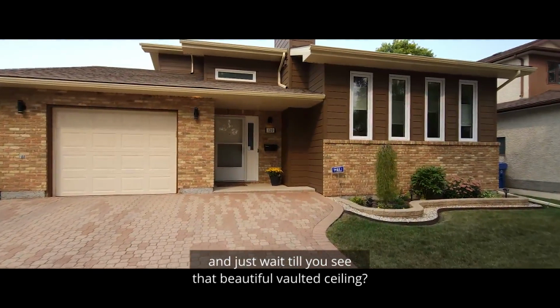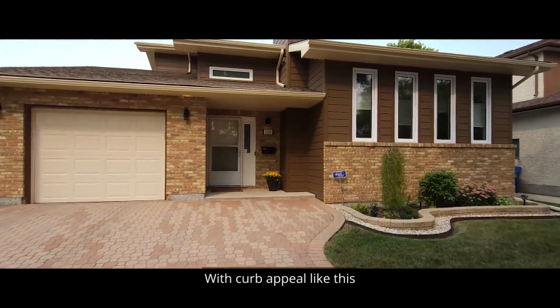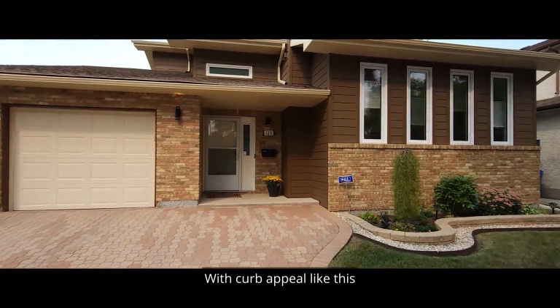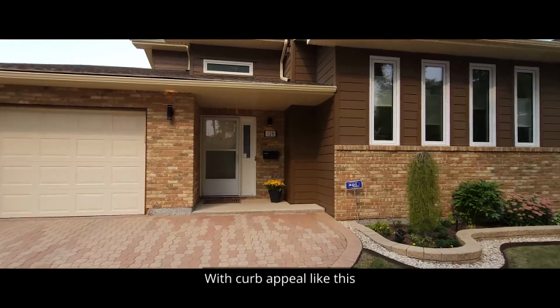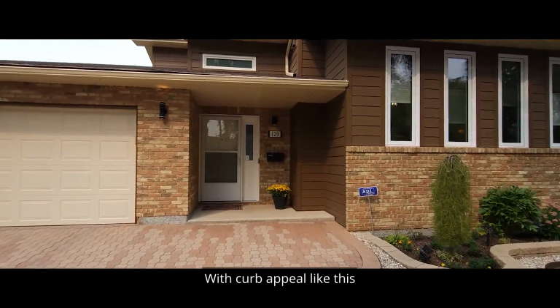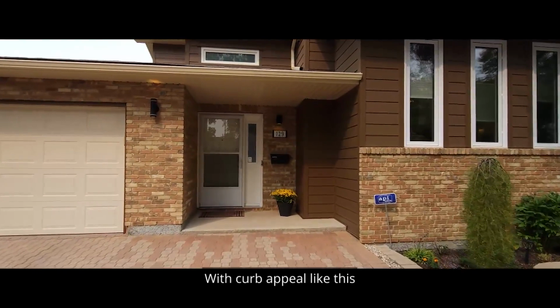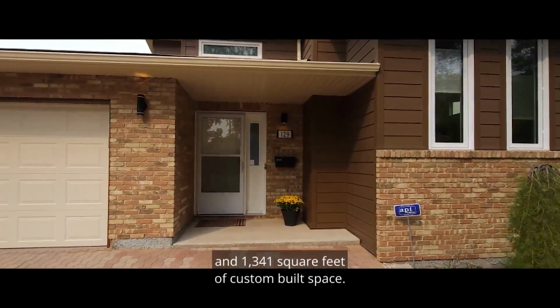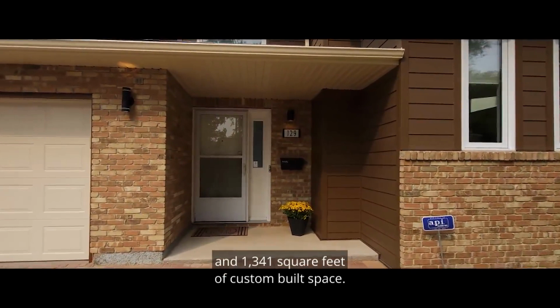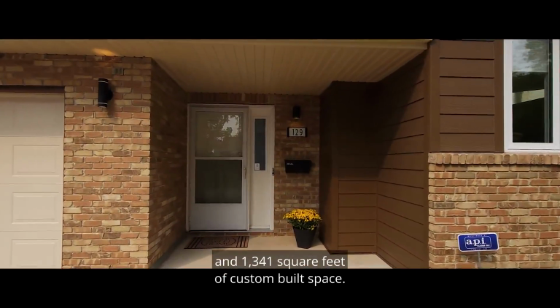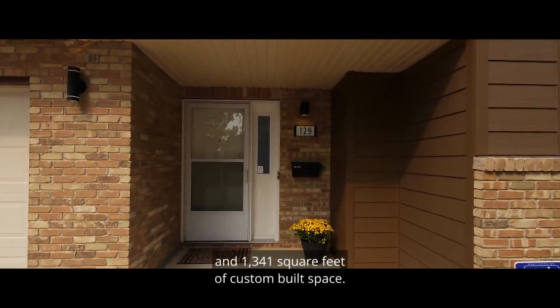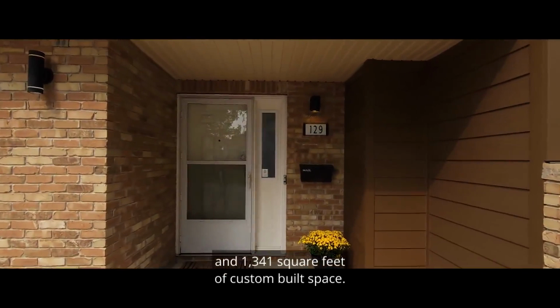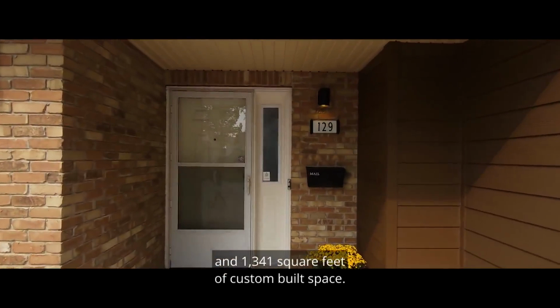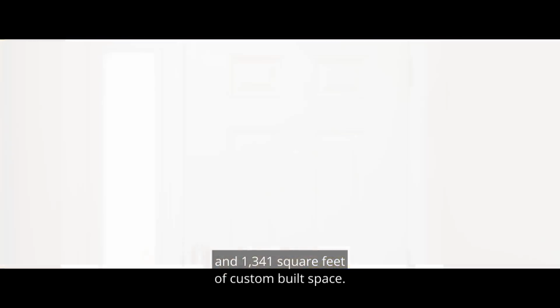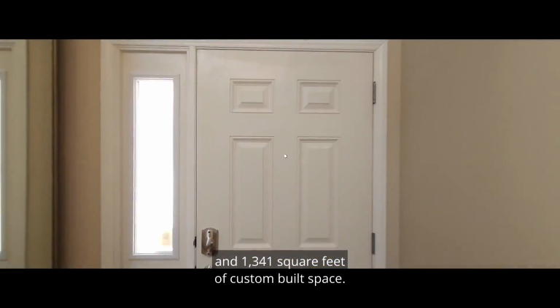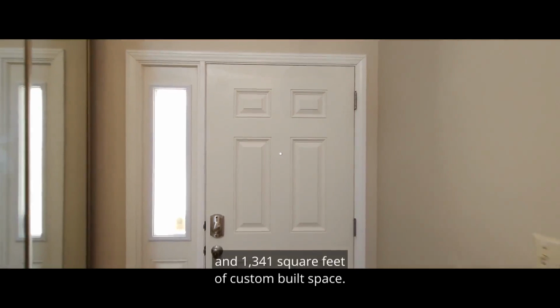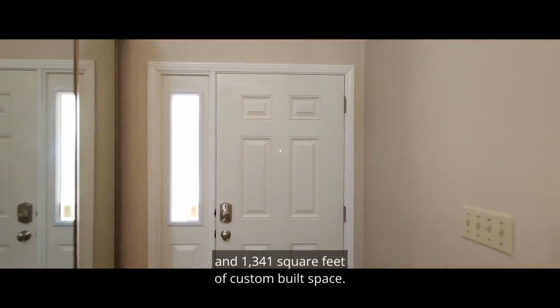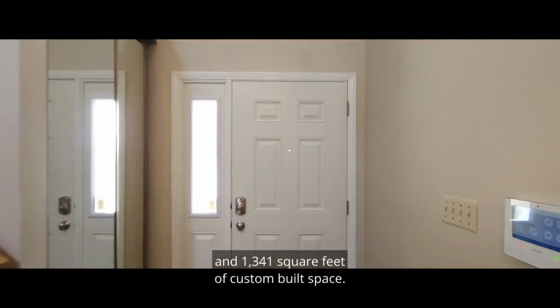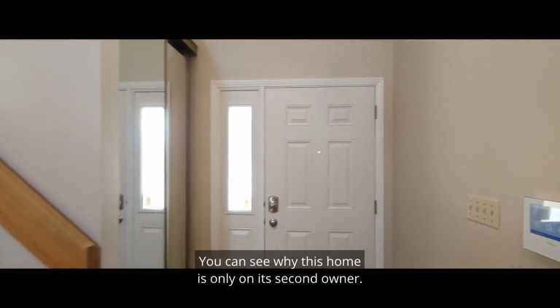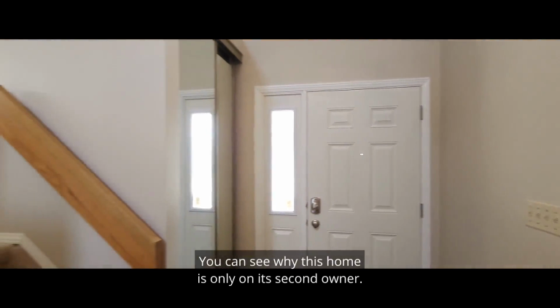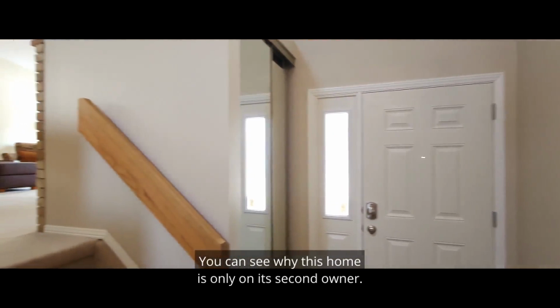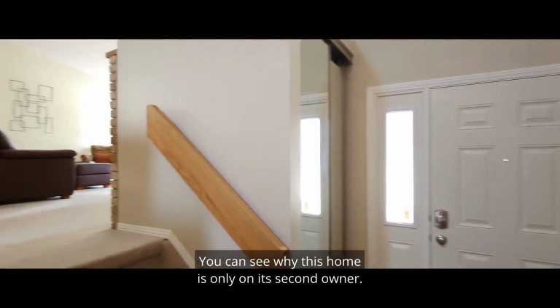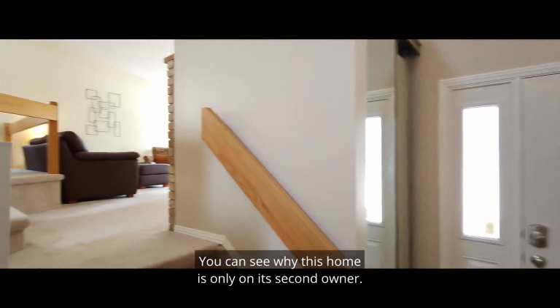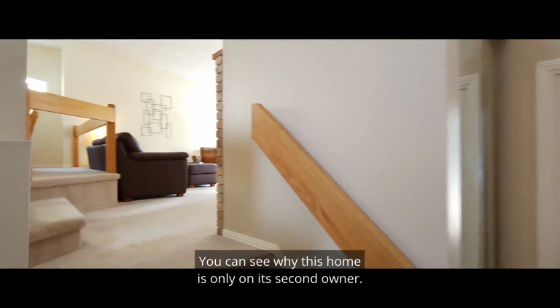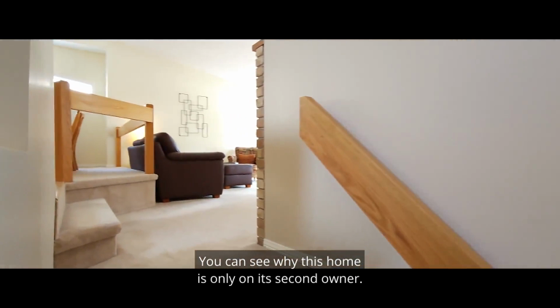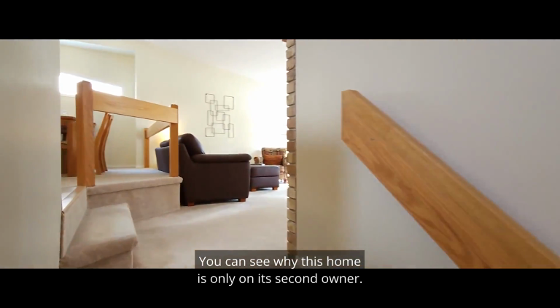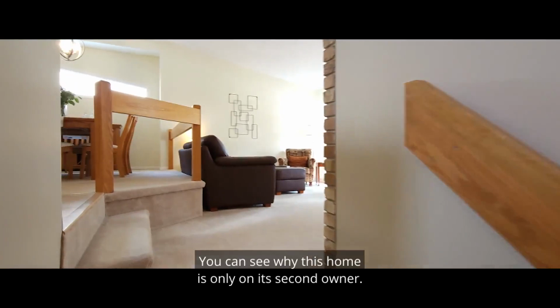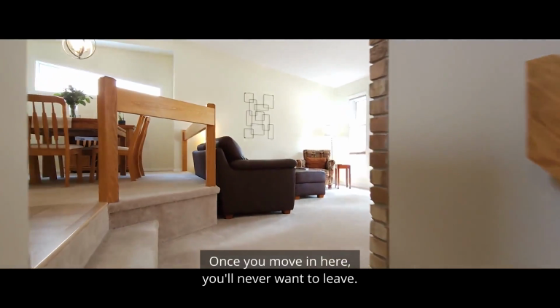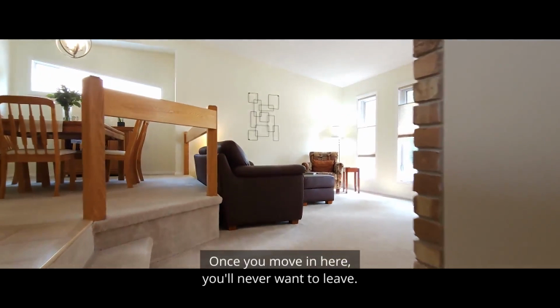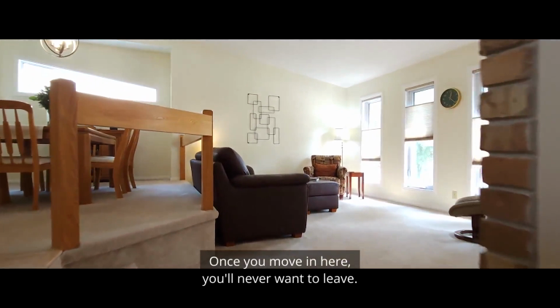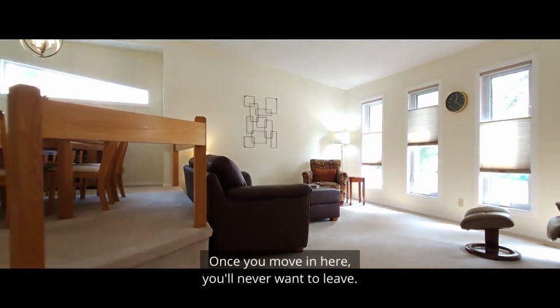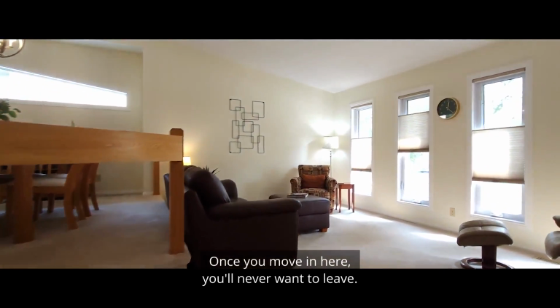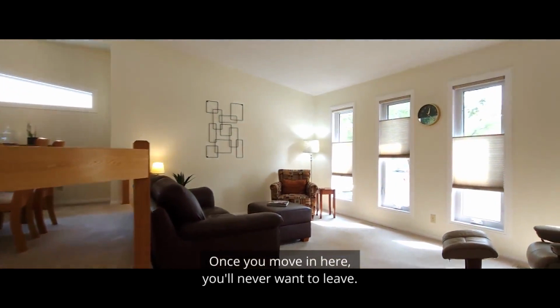With curb appeal like this and 1,341 square feet of custom-built space, you can see why this home is only on its second owner. Once you move in here, you'll never want to leave.